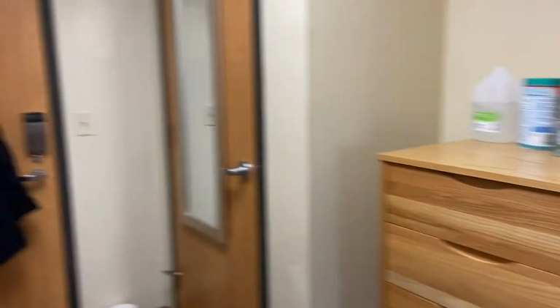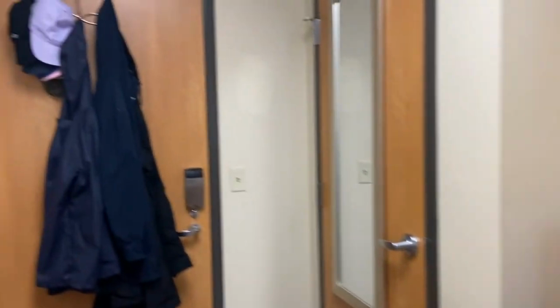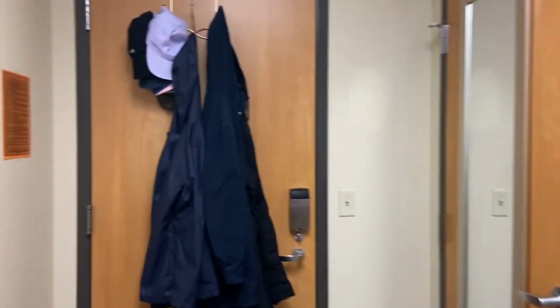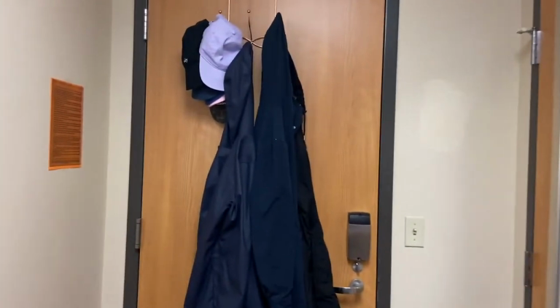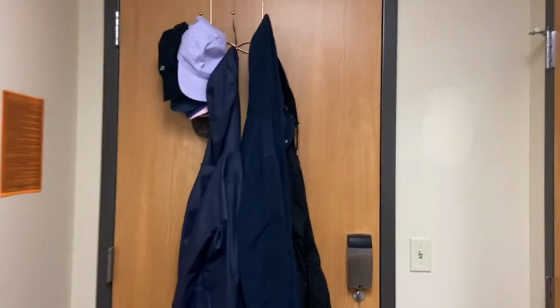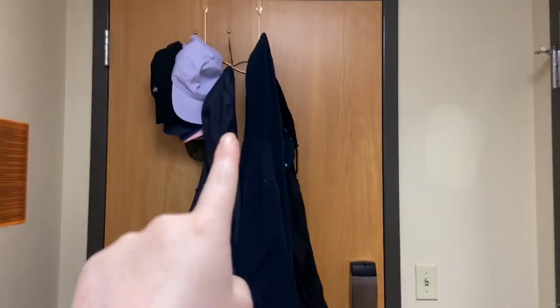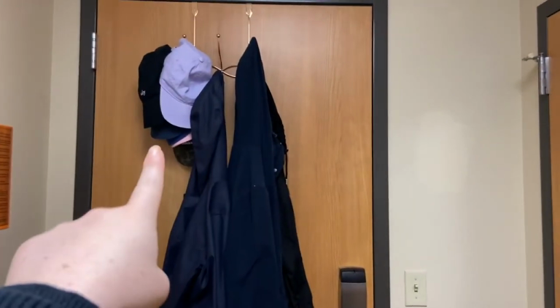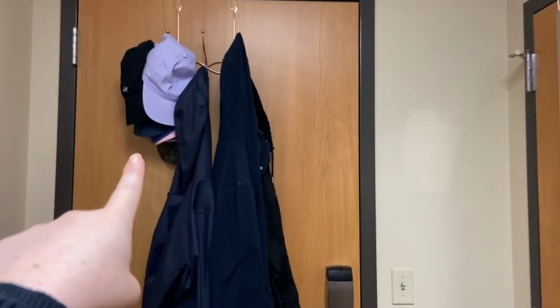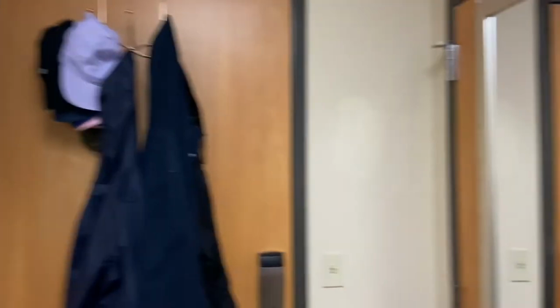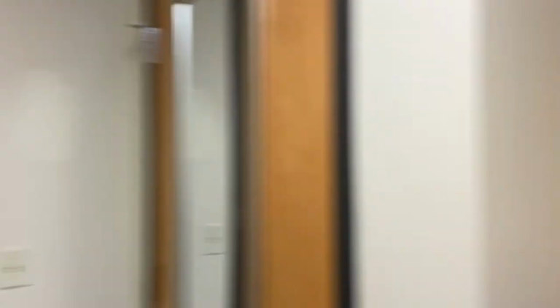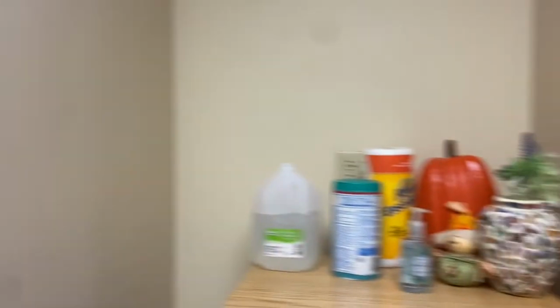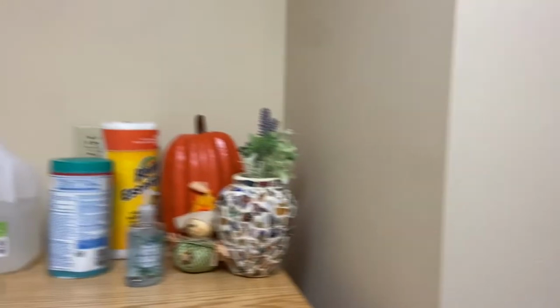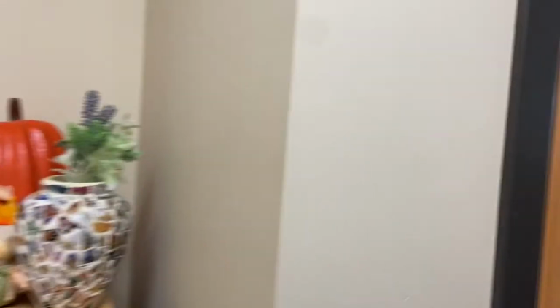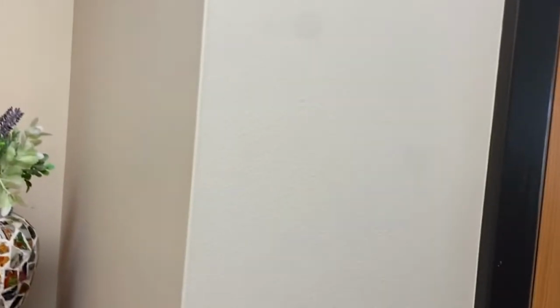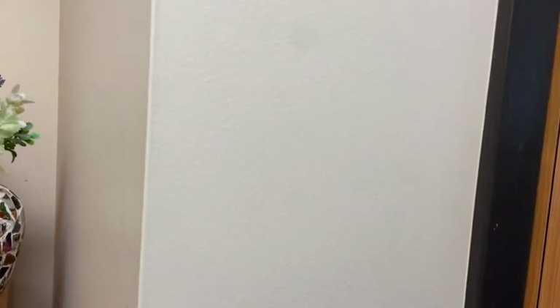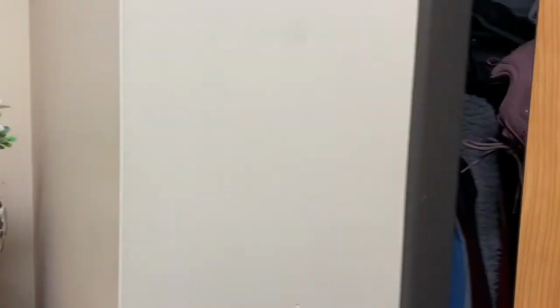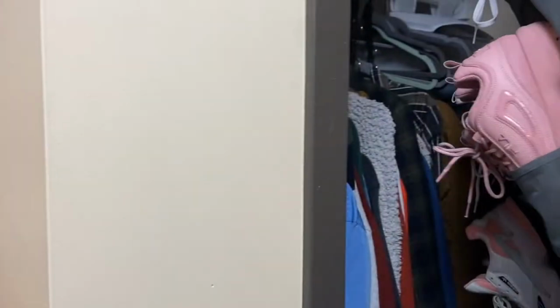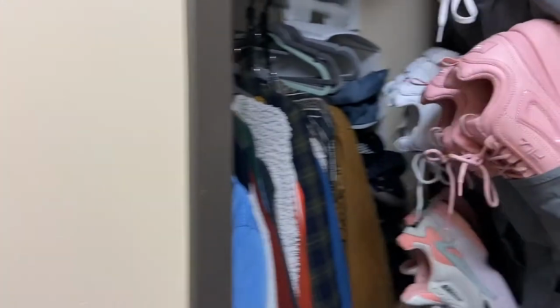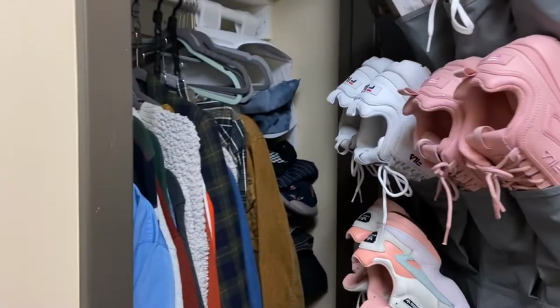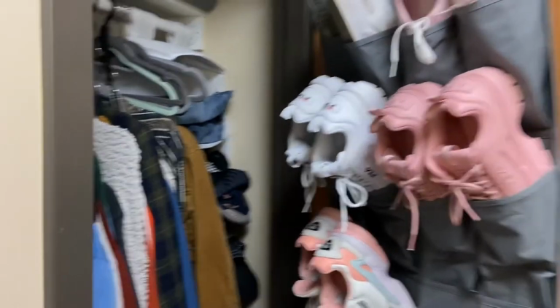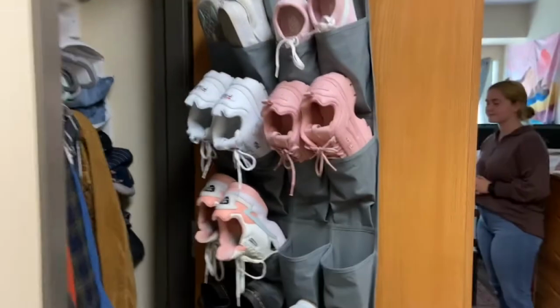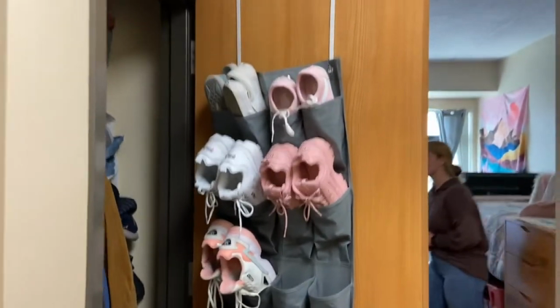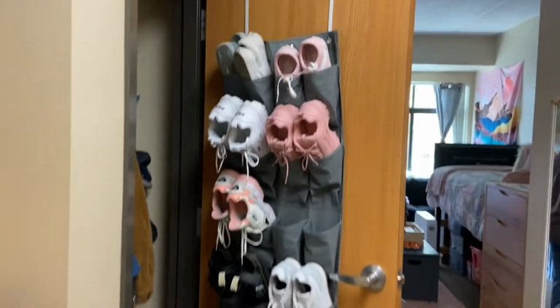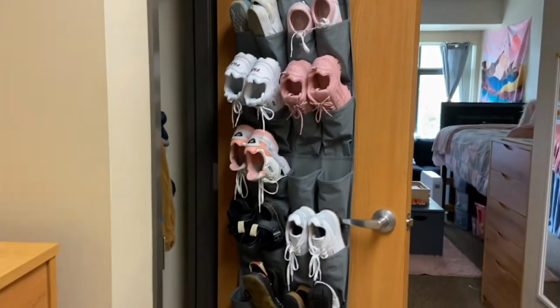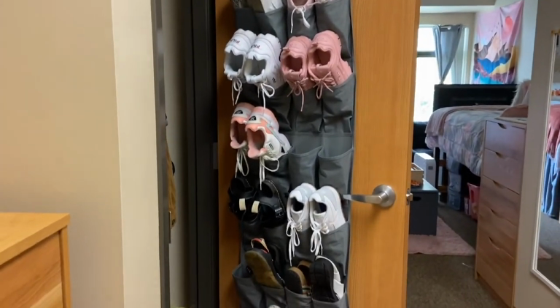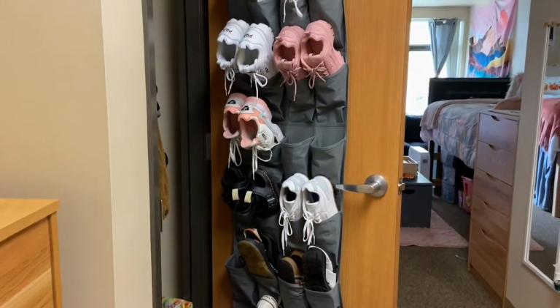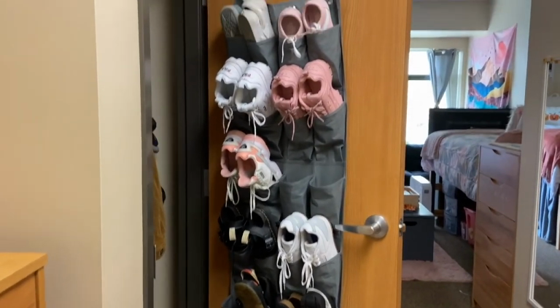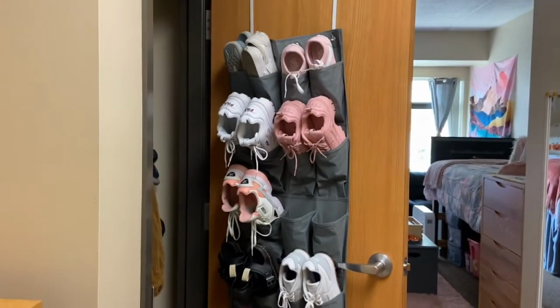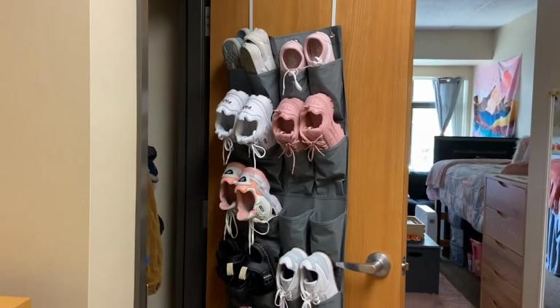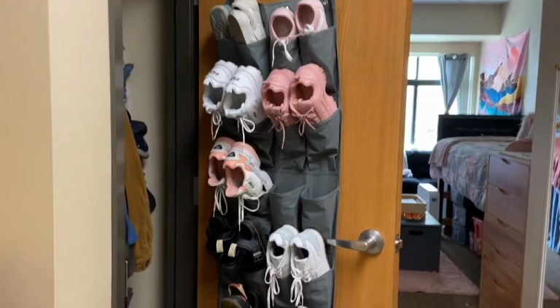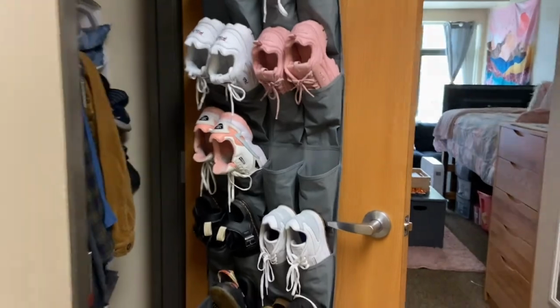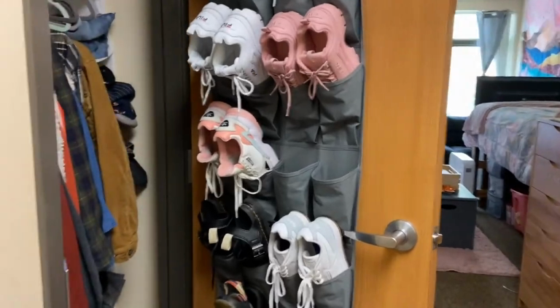Over here, we have a little neat coat rack that we like to keep our coats and hats on. And in our spacious closet, we both have shoe organizers that come really handy when we need to organize with the space.